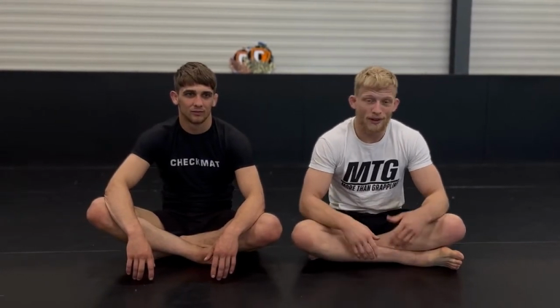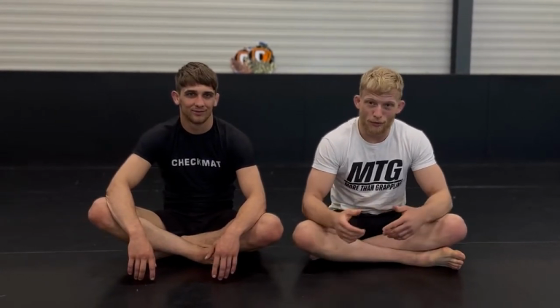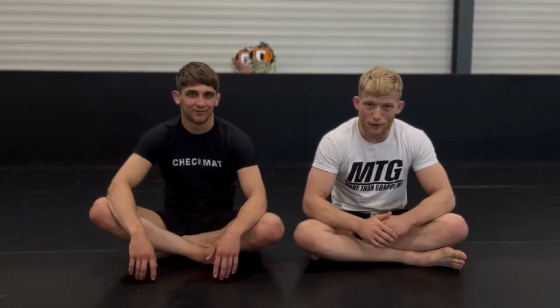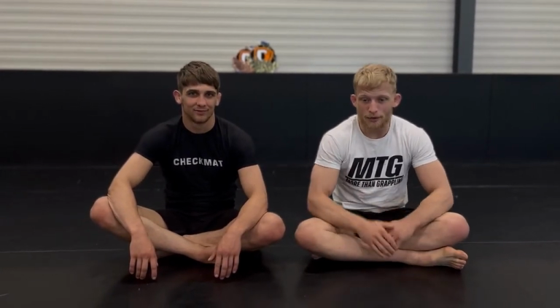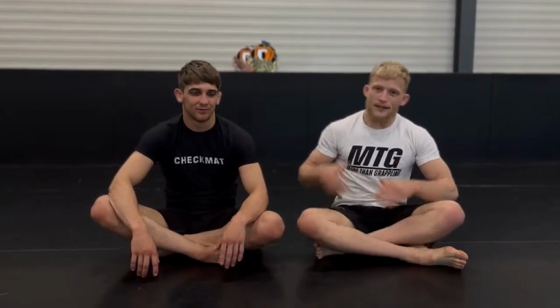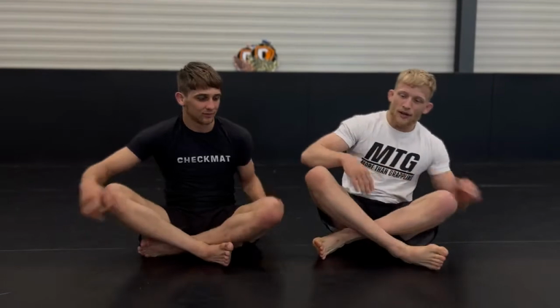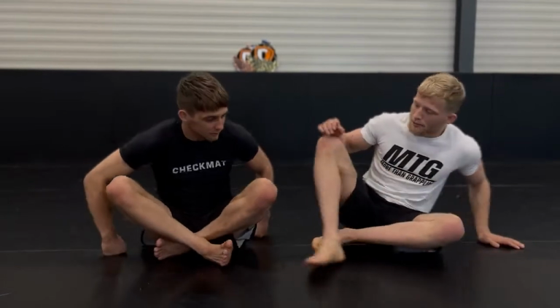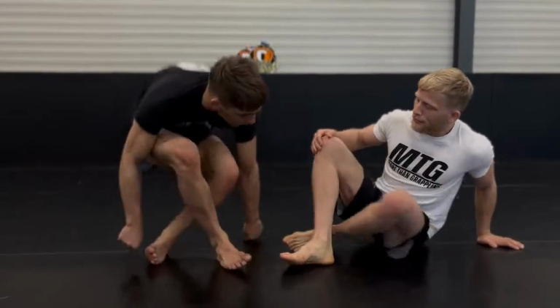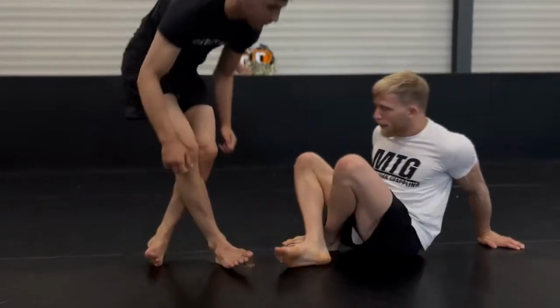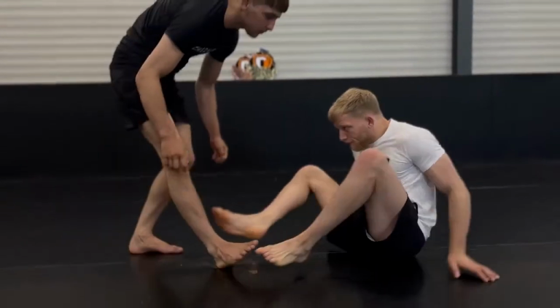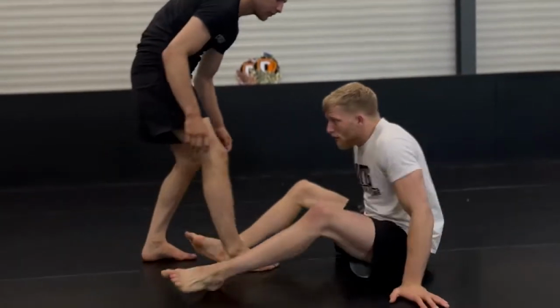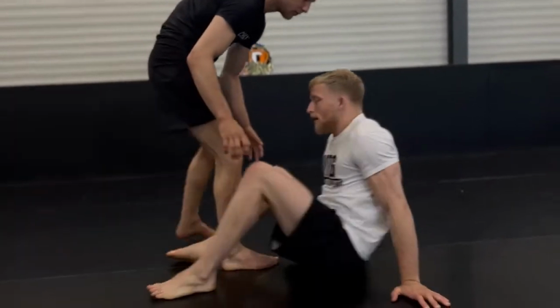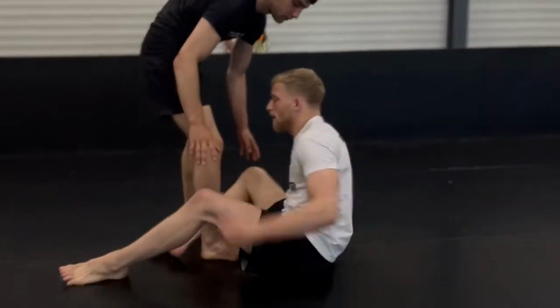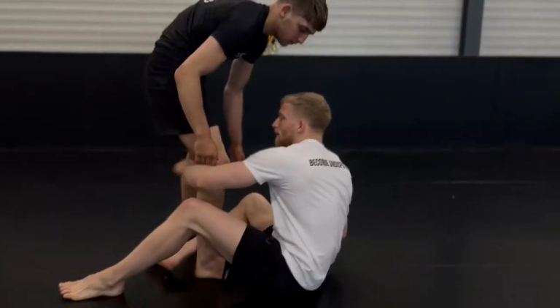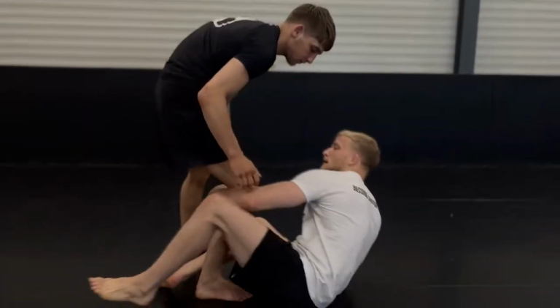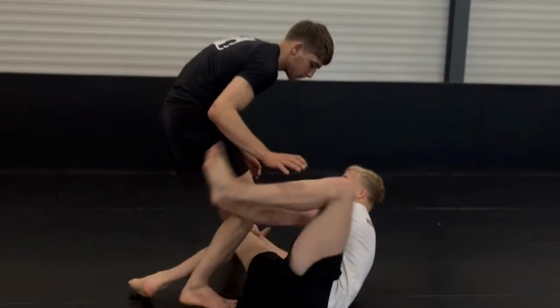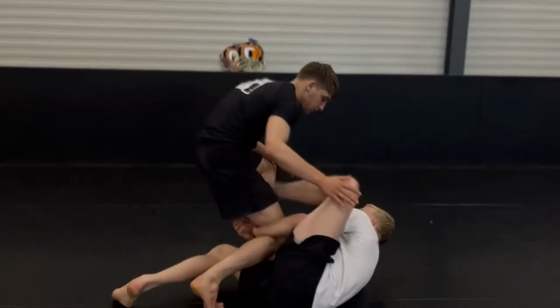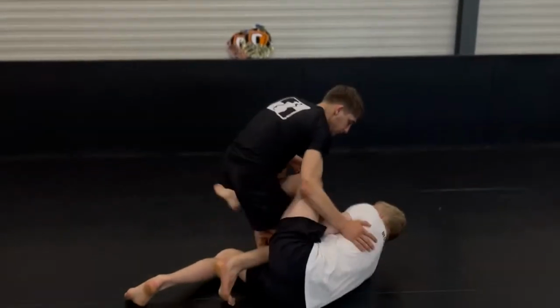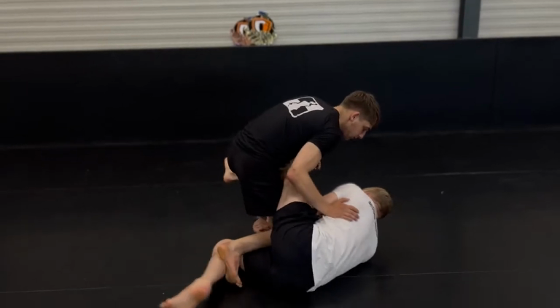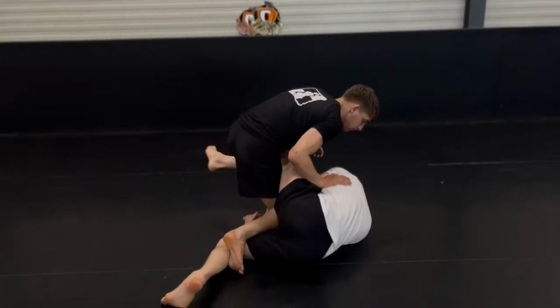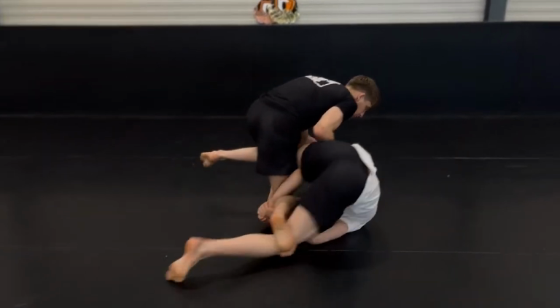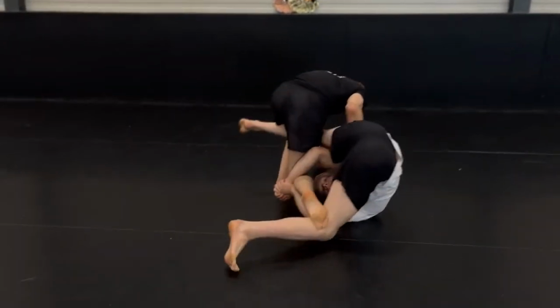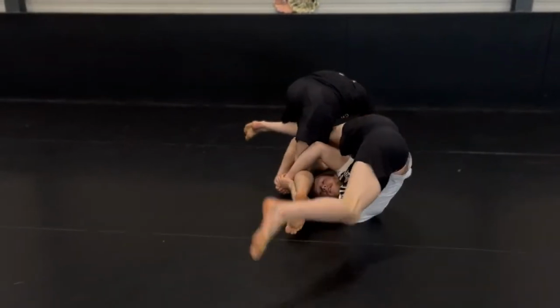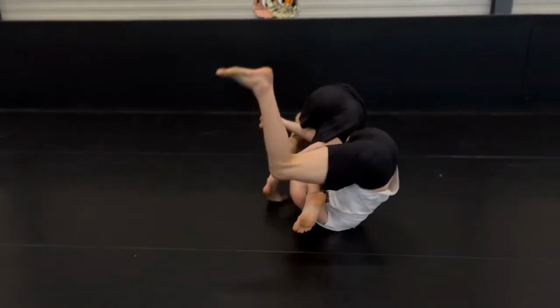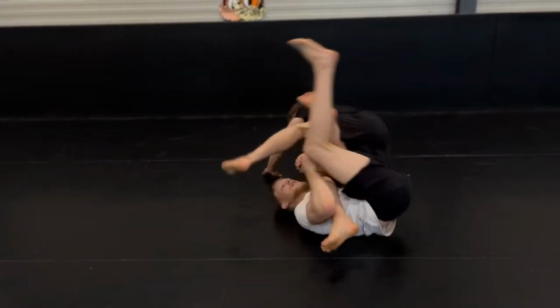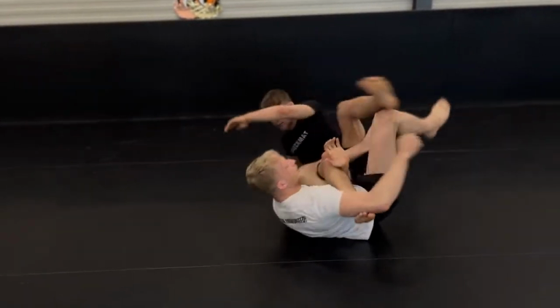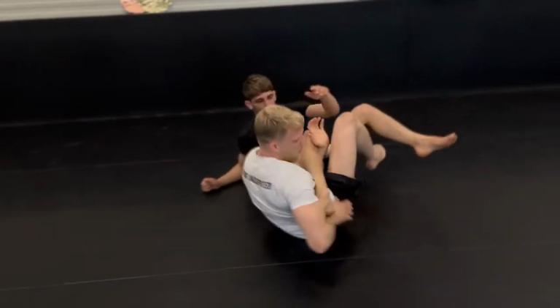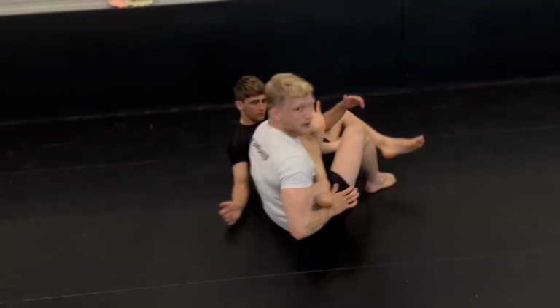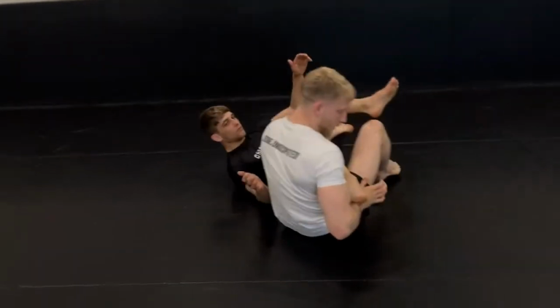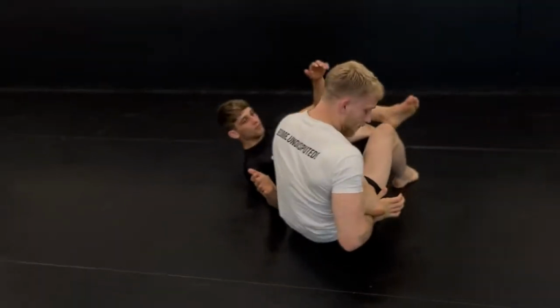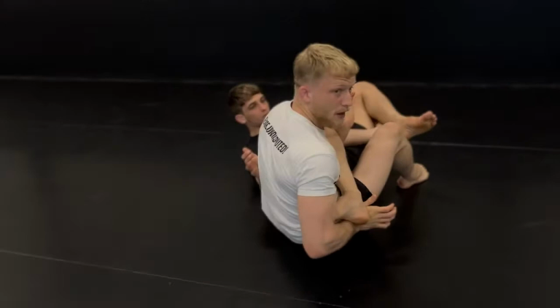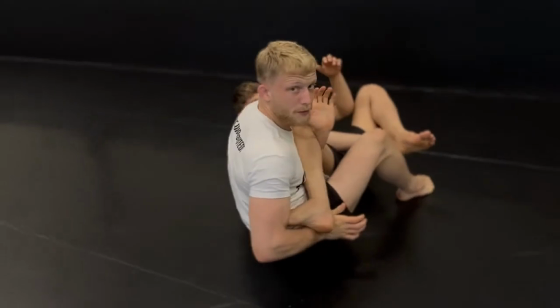Let's take a look at a basic false reap first. We're here, we hug around the leg, throw our leg over, spin underneath, clear the foot, and then you can start attacking heels or footlocks from there.